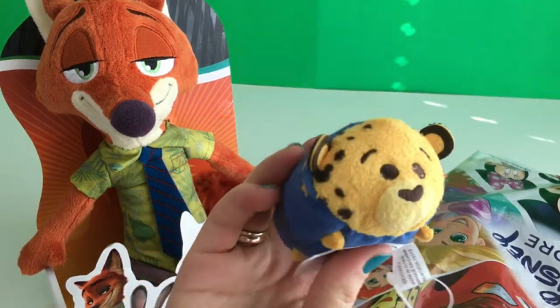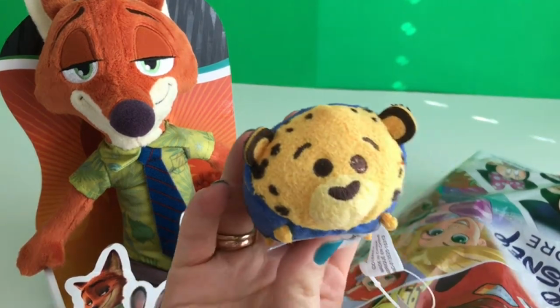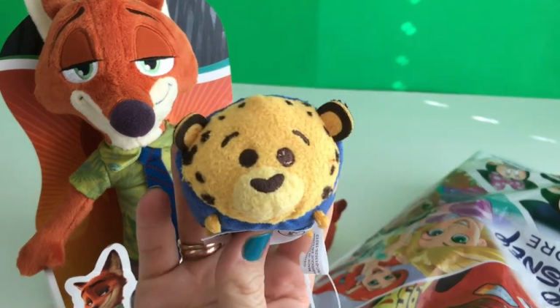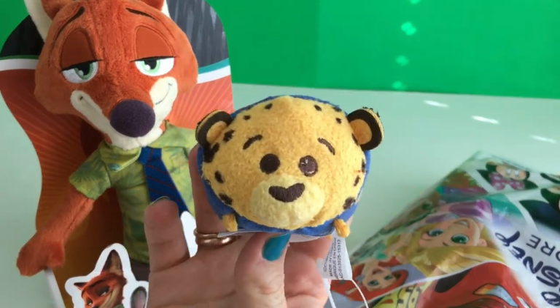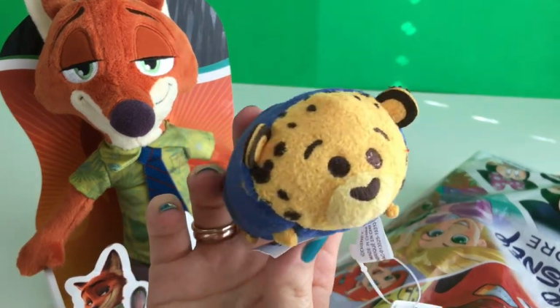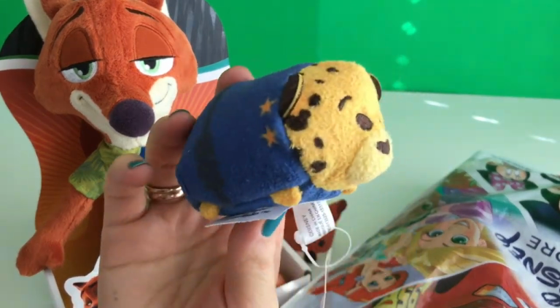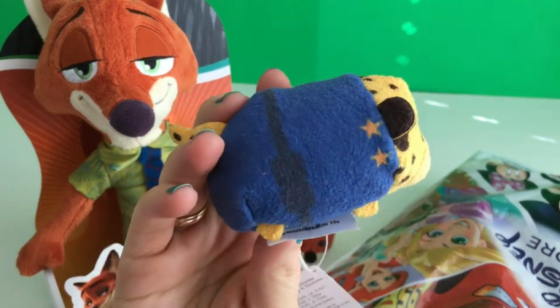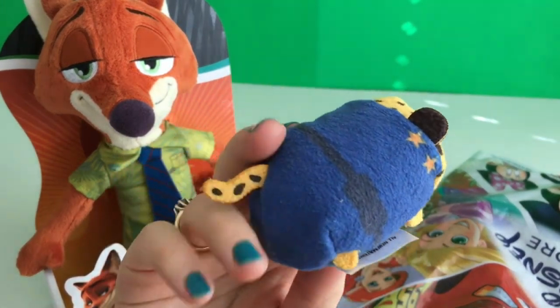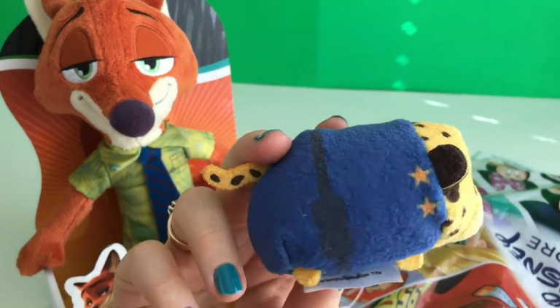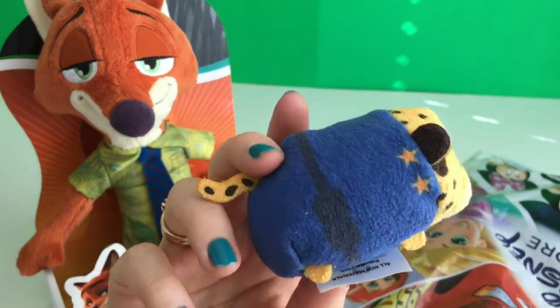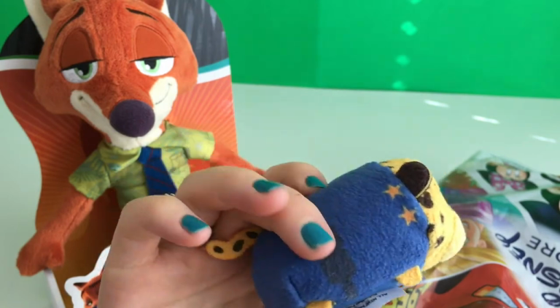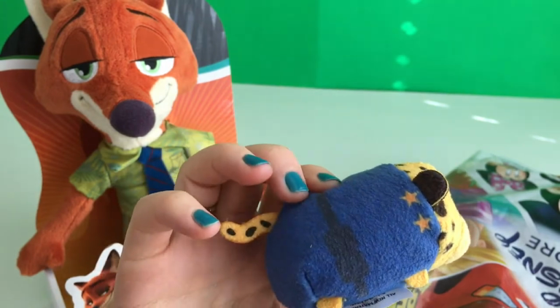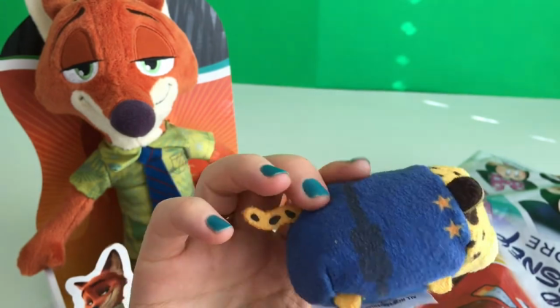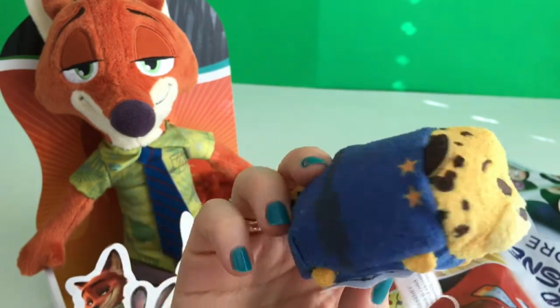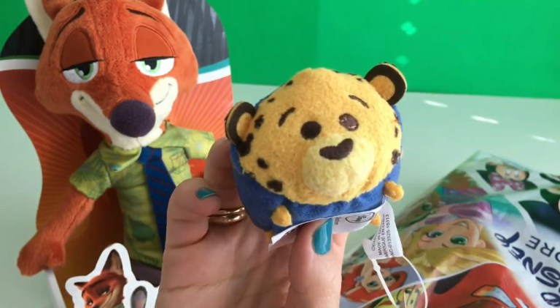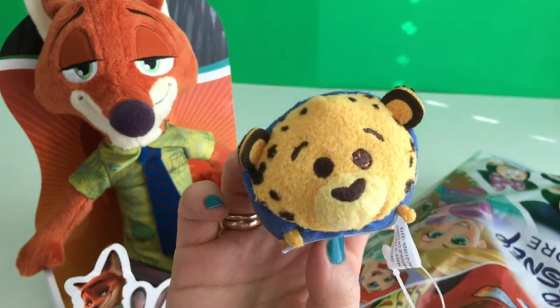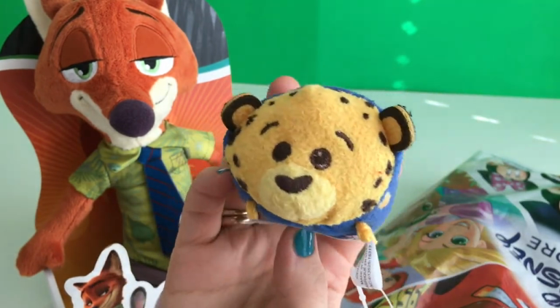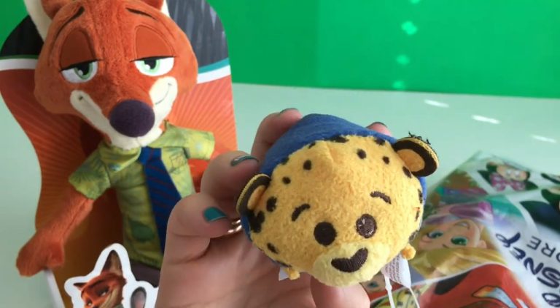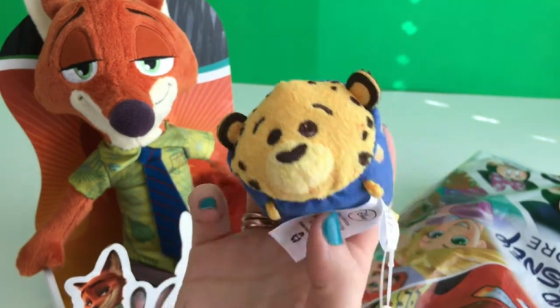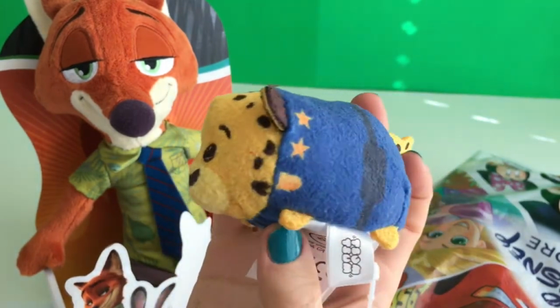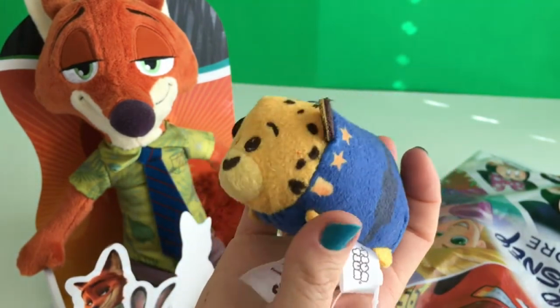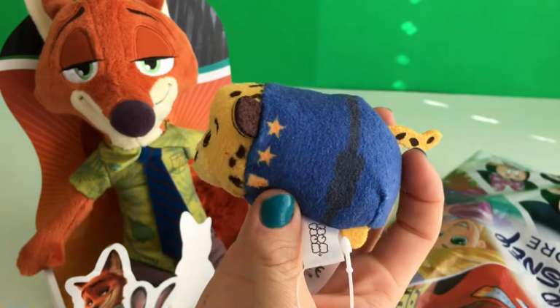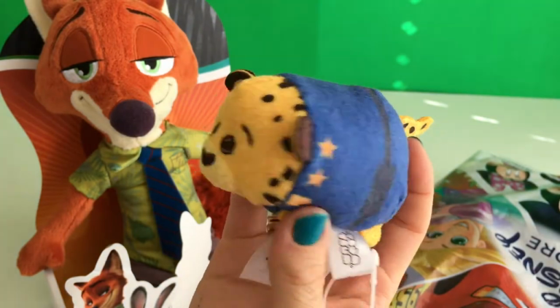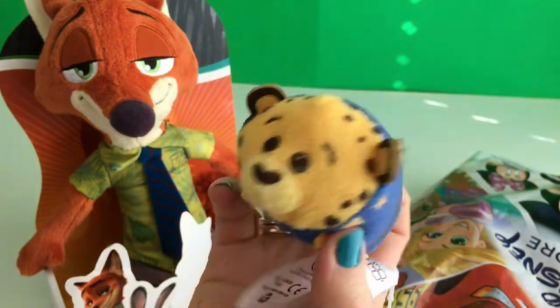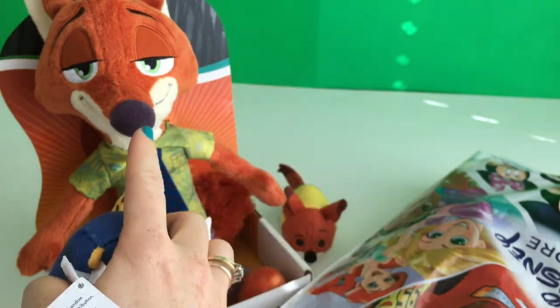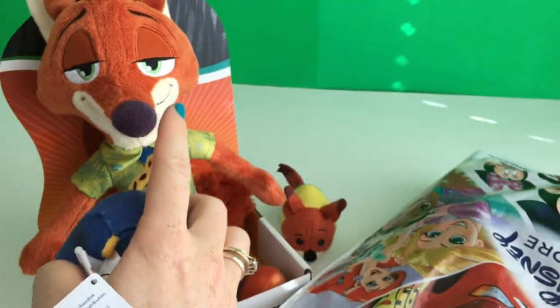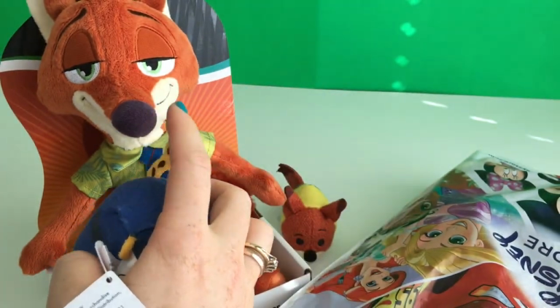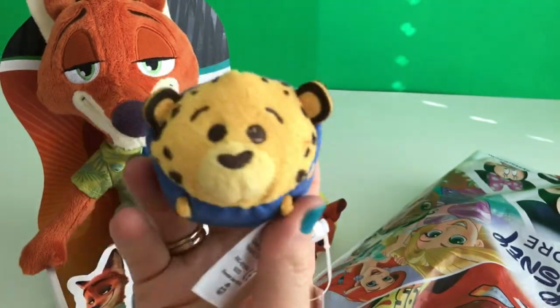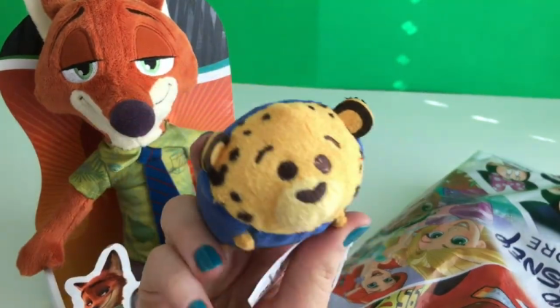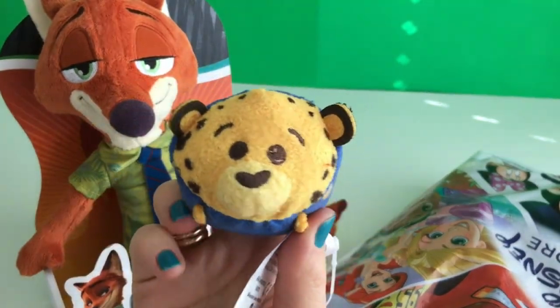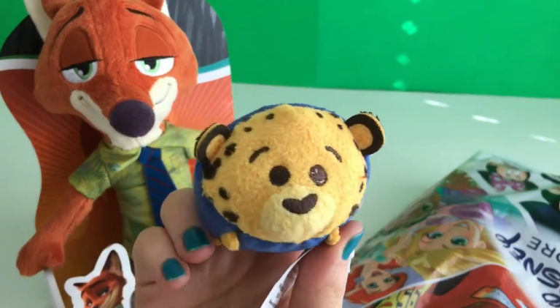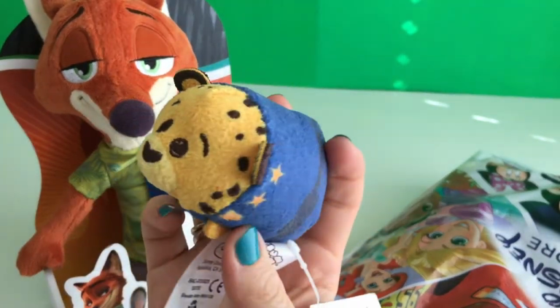Next we have Clawhauser! Look at his belt, so cute. He's a cheetah. So Nick Wilde is a fox and Clawhauser is a cheetah.